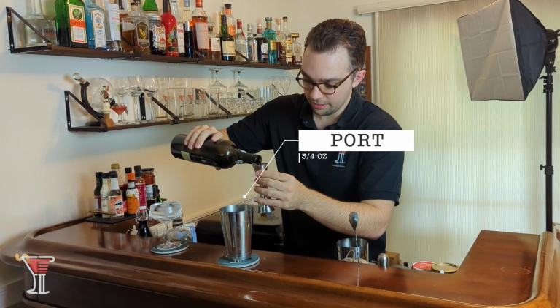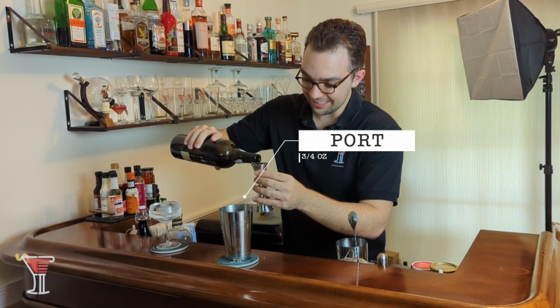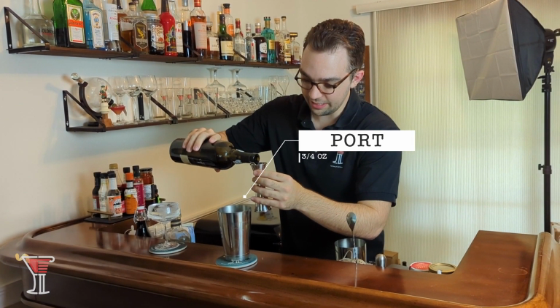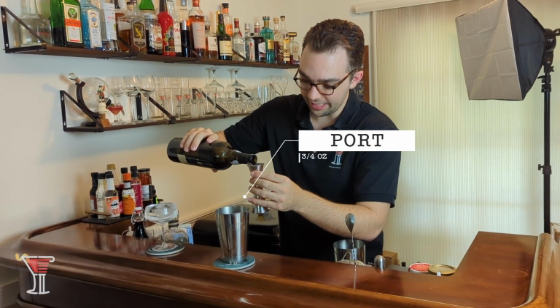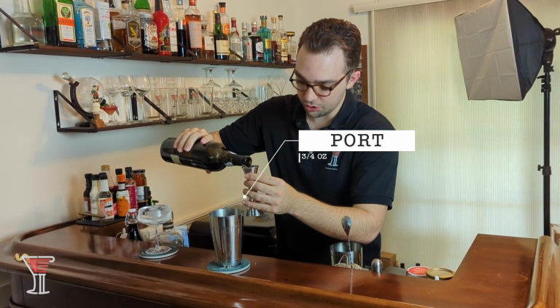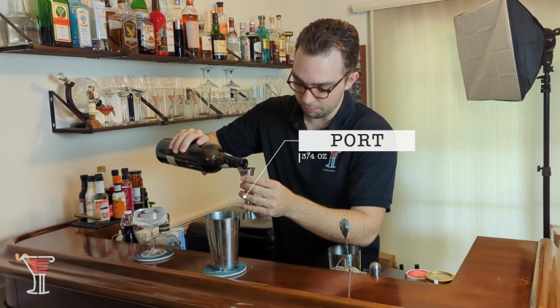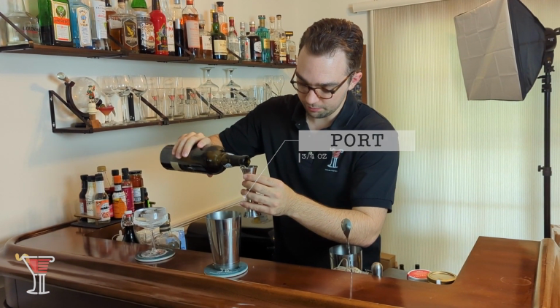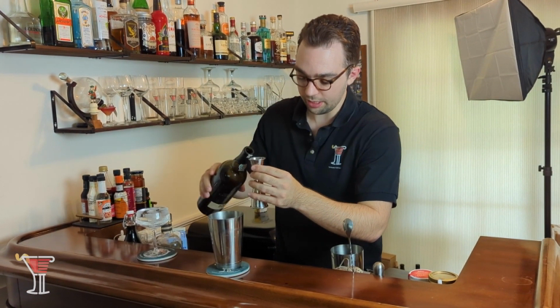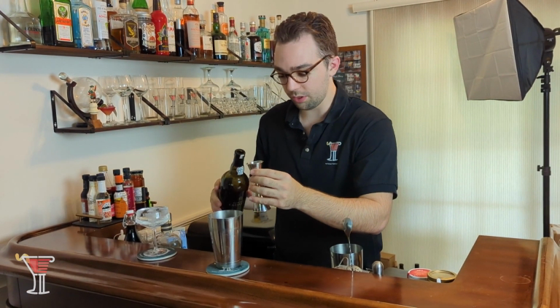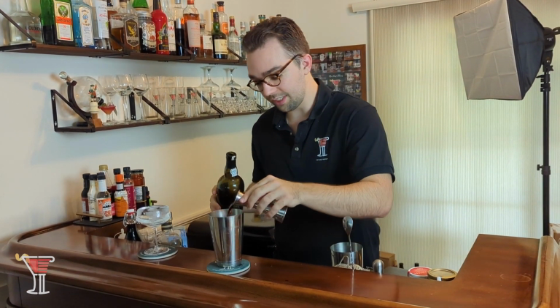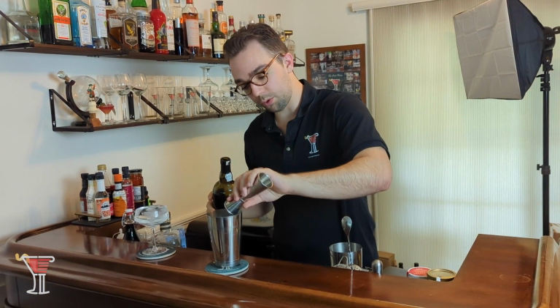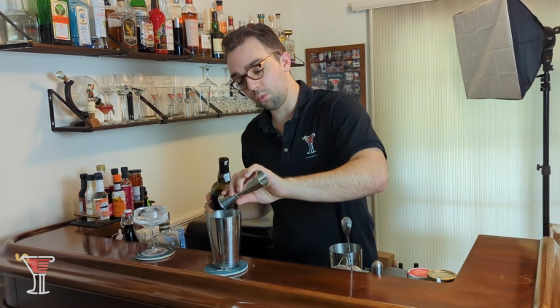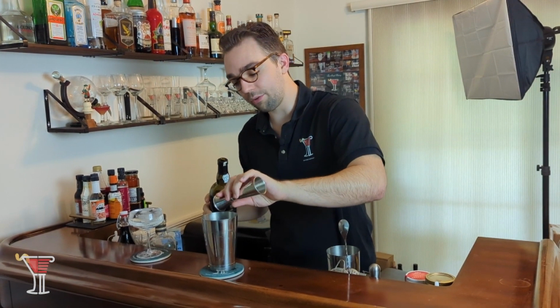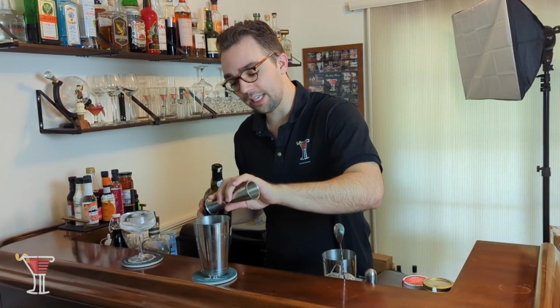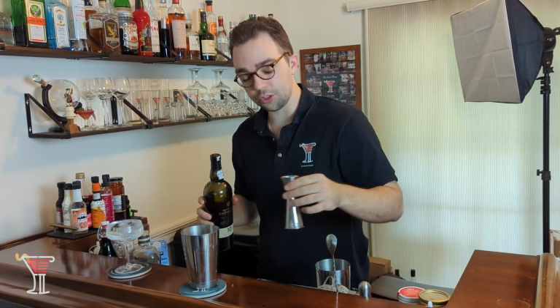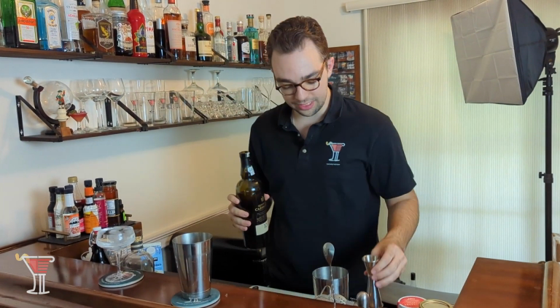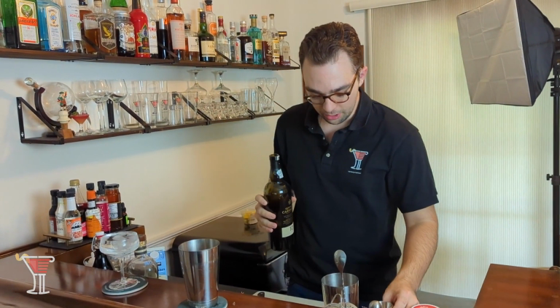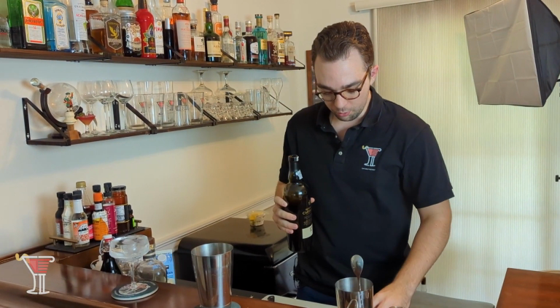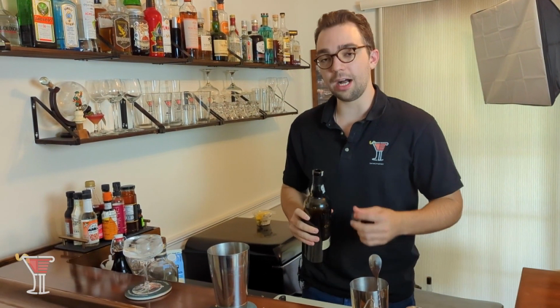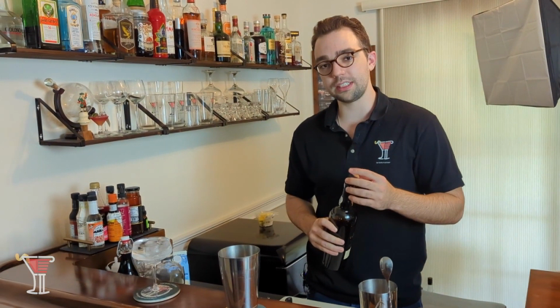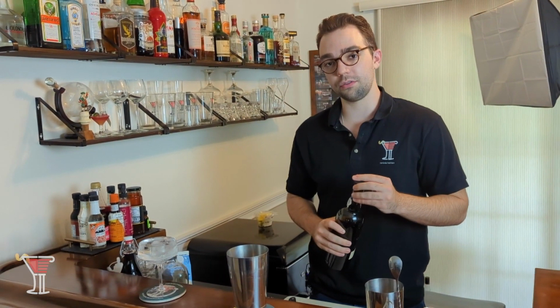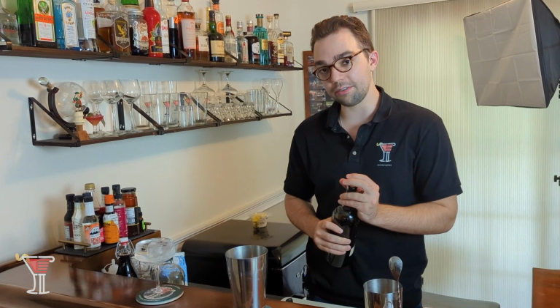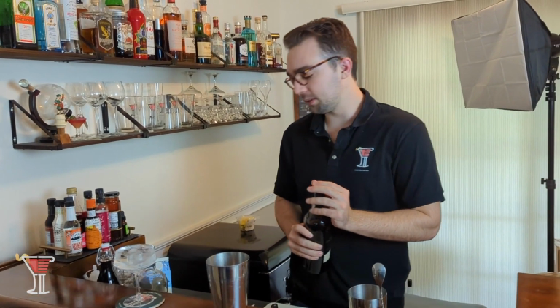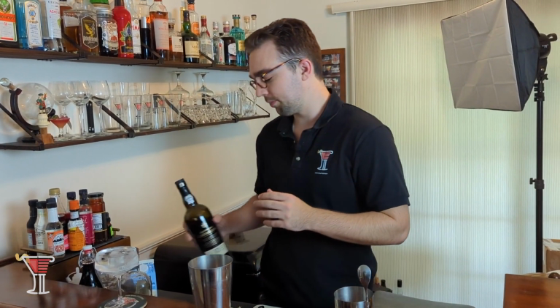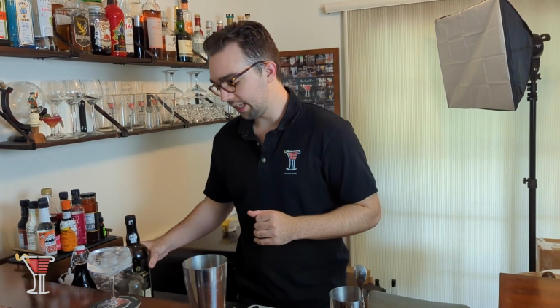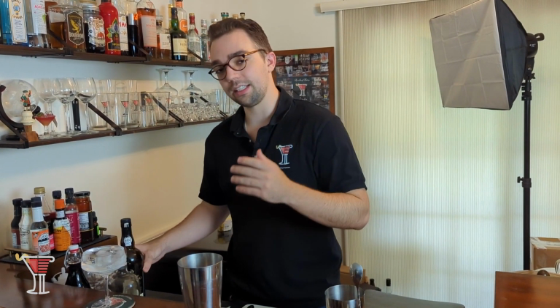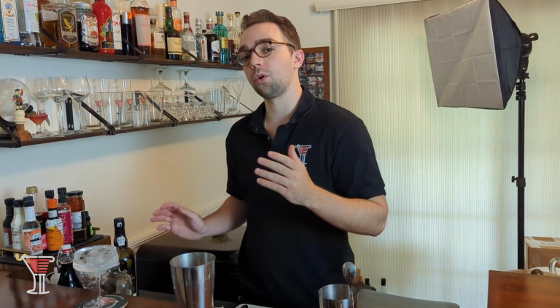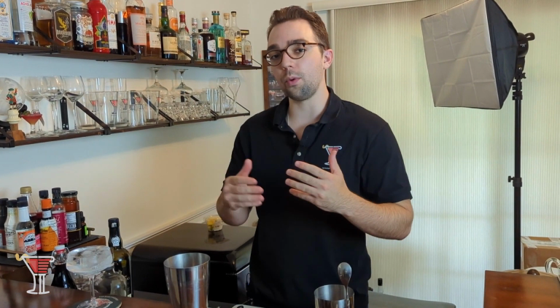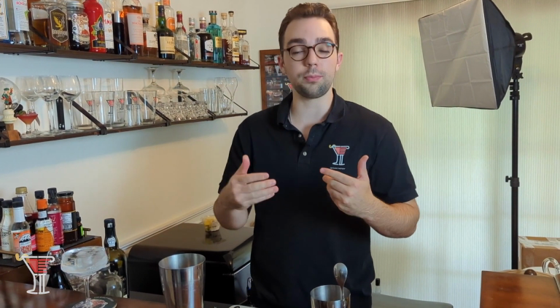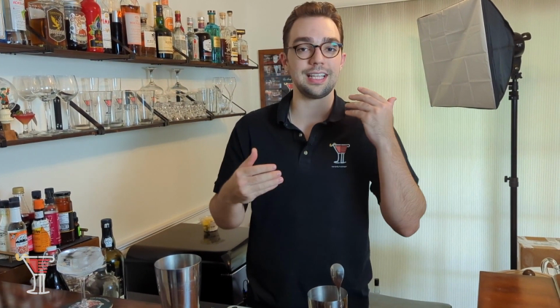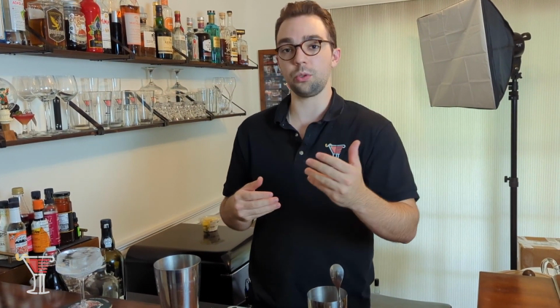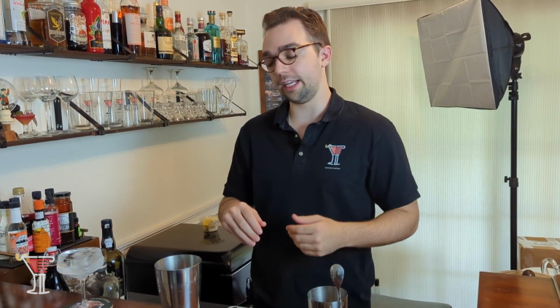This is a 10-year aged Tawny port. You can use different ports if you want — I really like the aged ports. They get more complex in their flavor composition, and I think that's going to work well with our bourbon since it is equally aged.